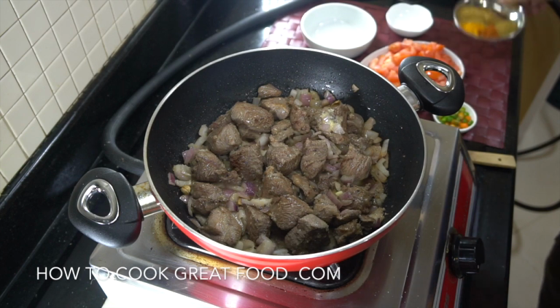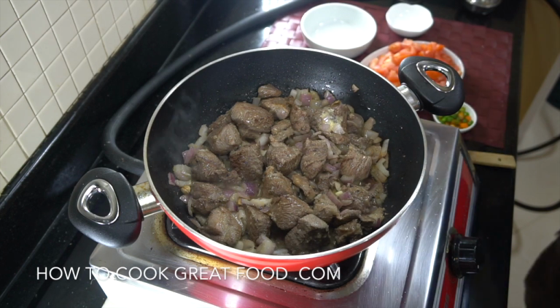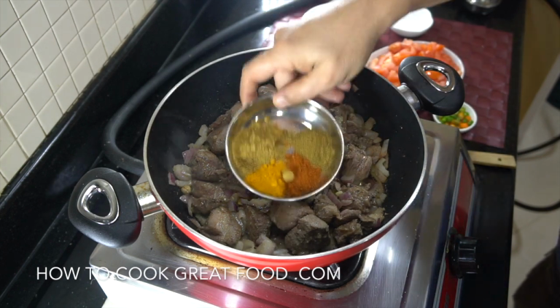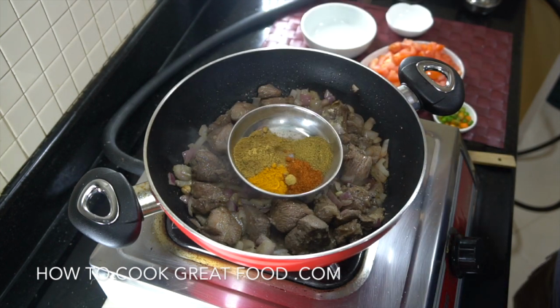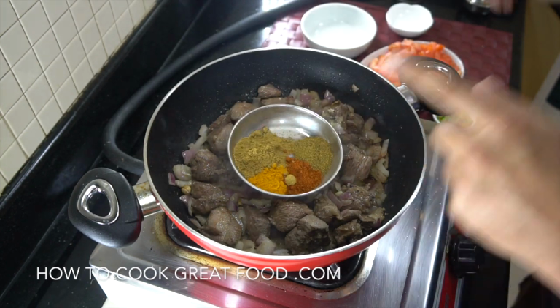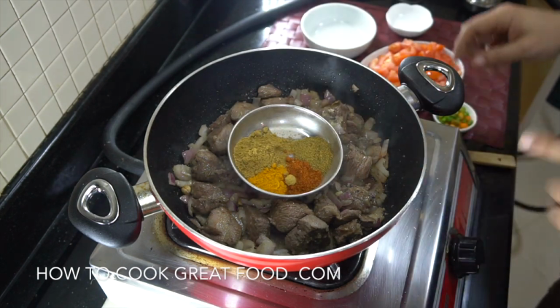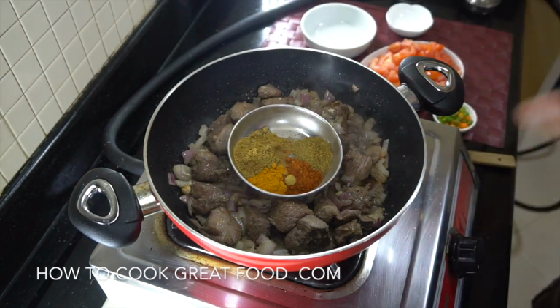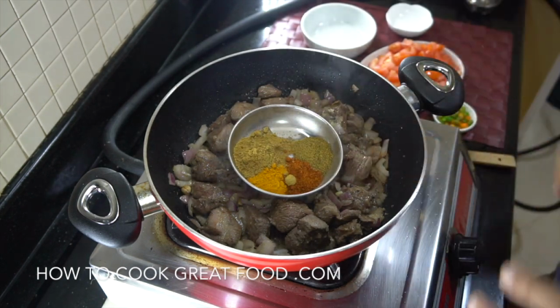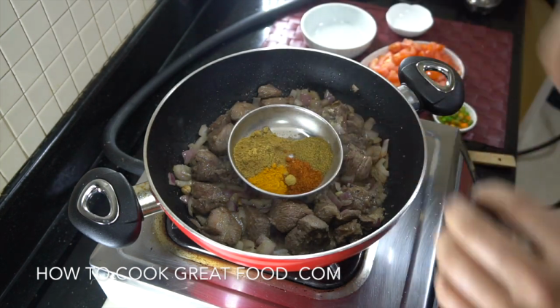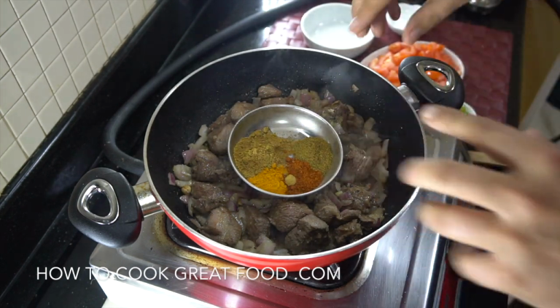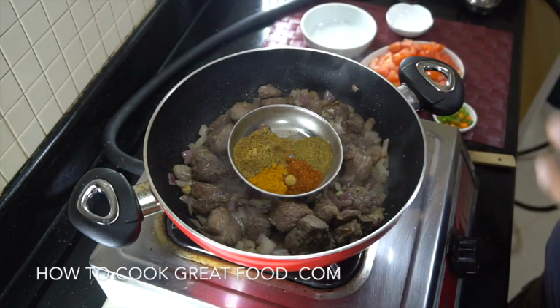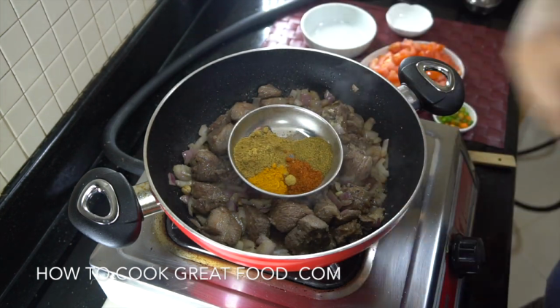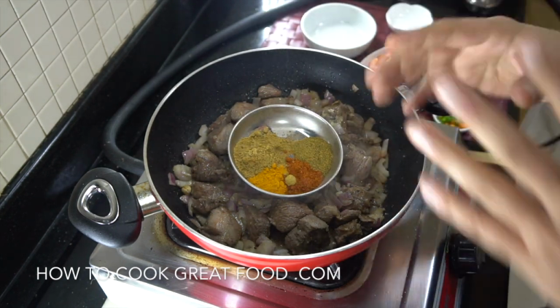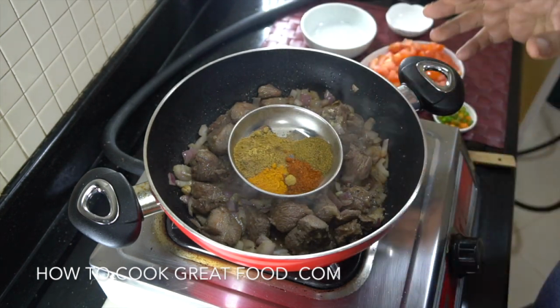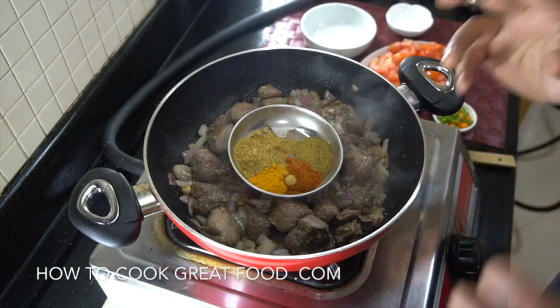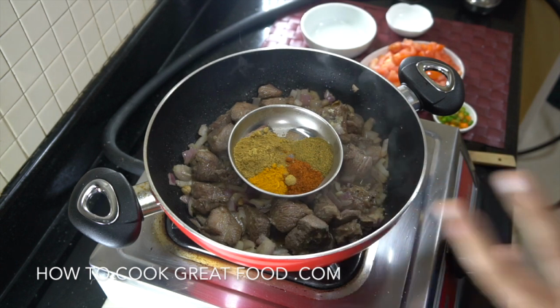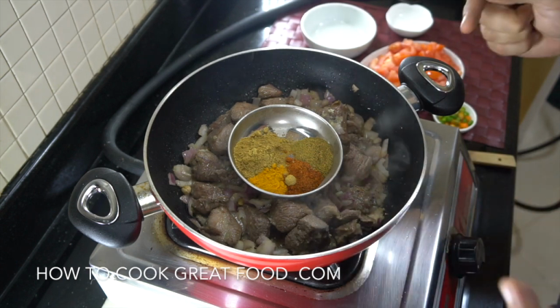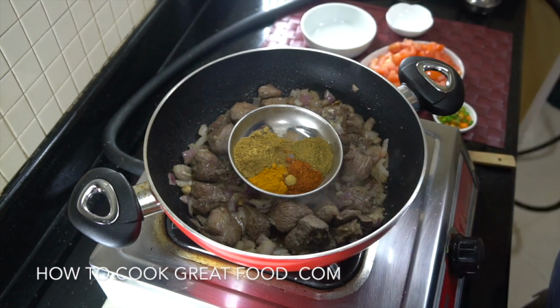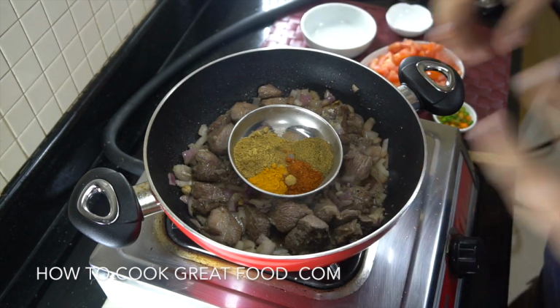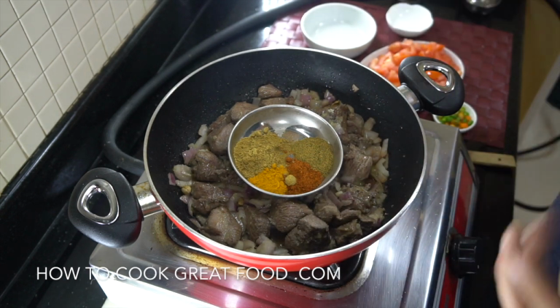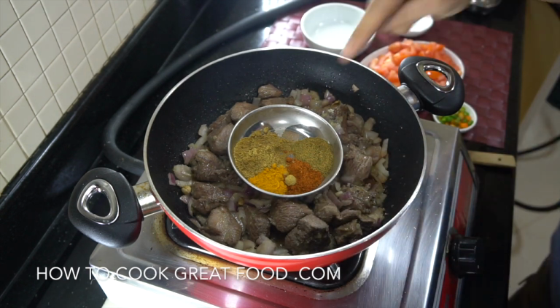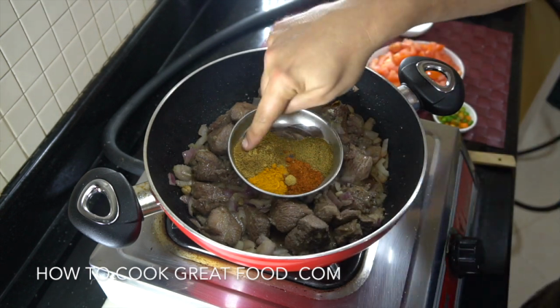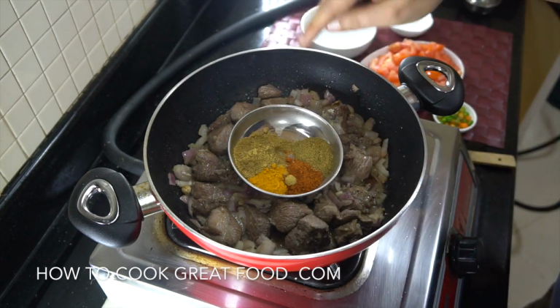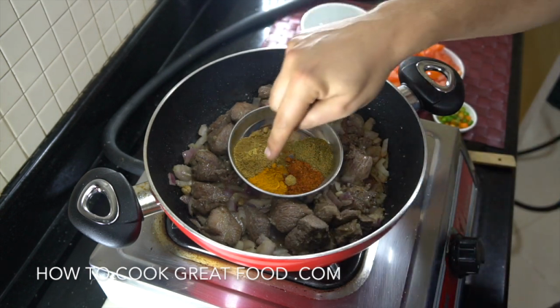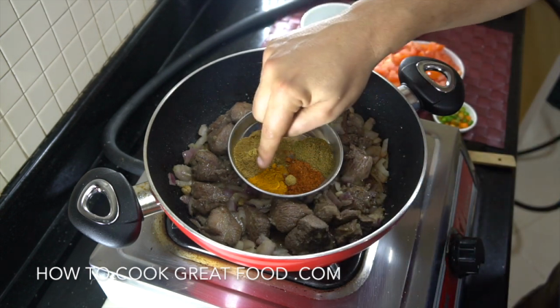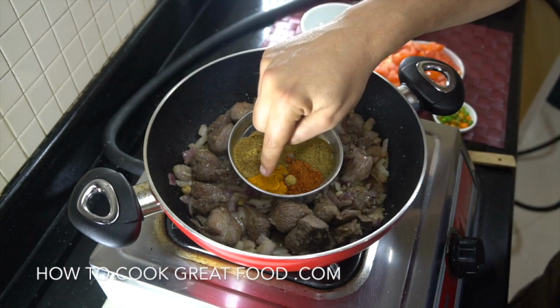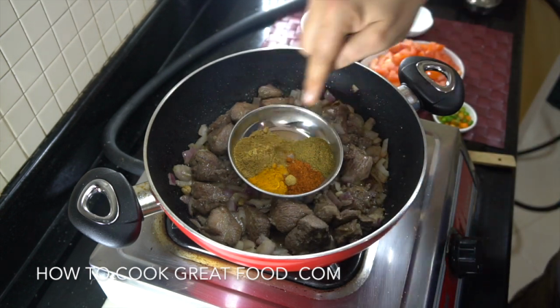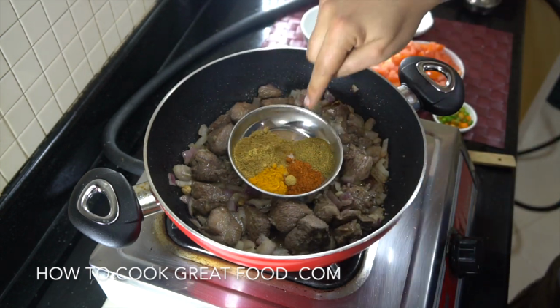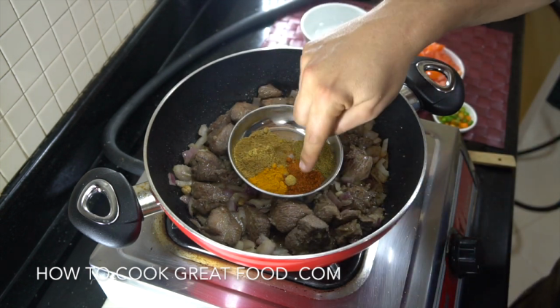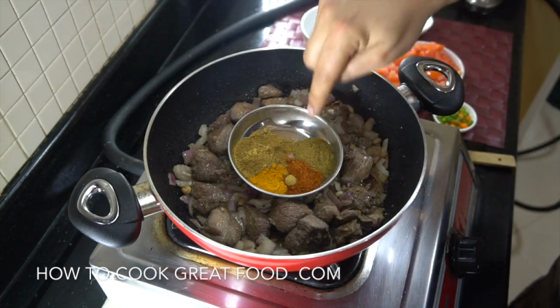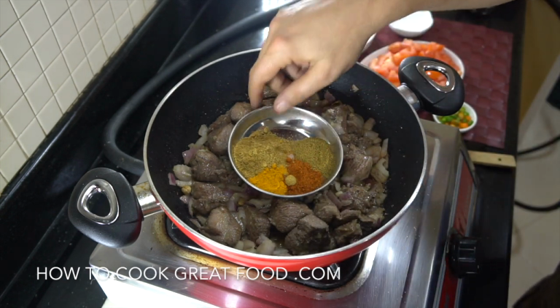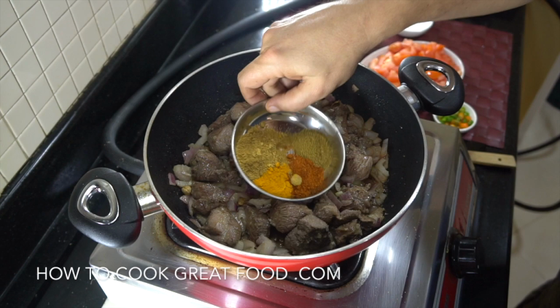Now we're going to add our powders. So either use a curry powder, or equal parts of coriander, turmeric, chilli, and cumin — and mix those in.